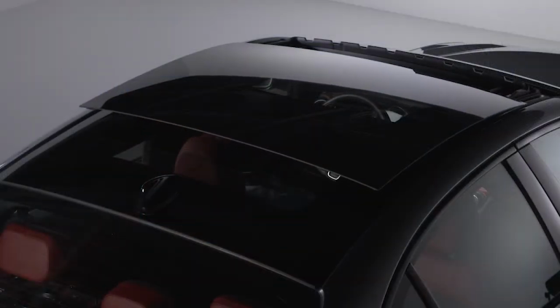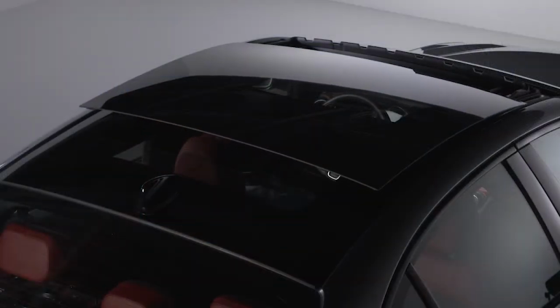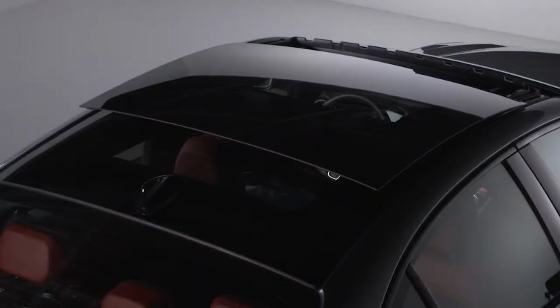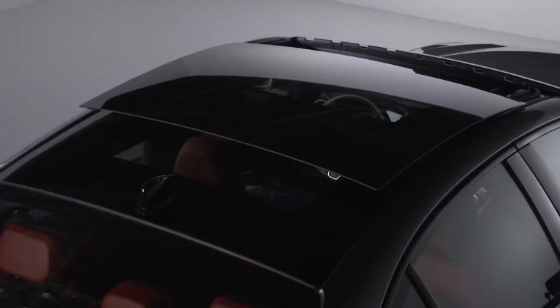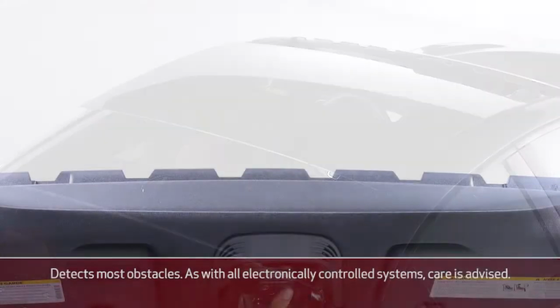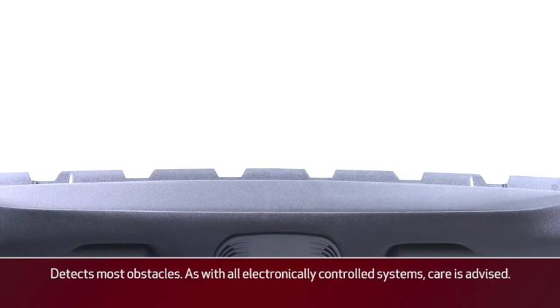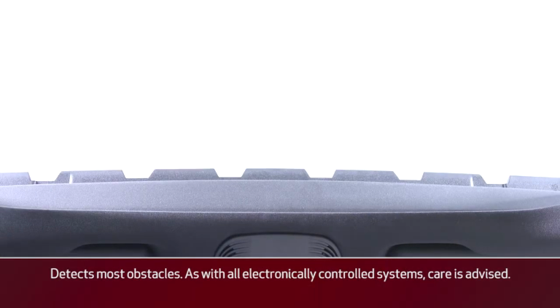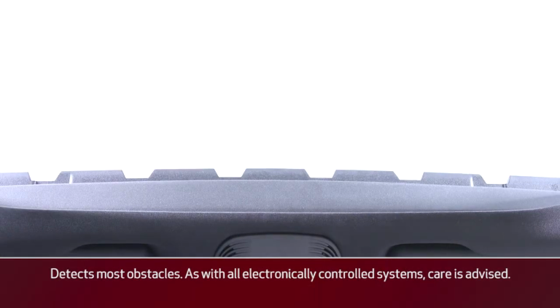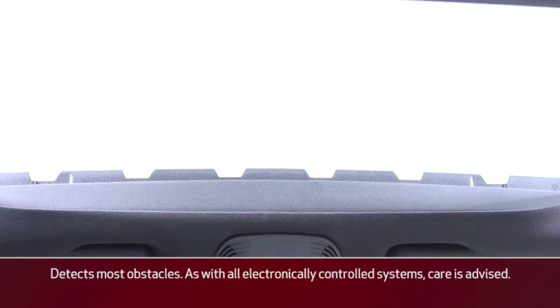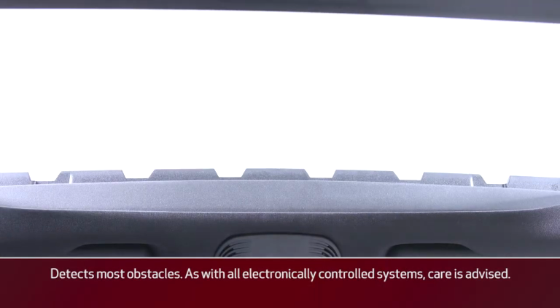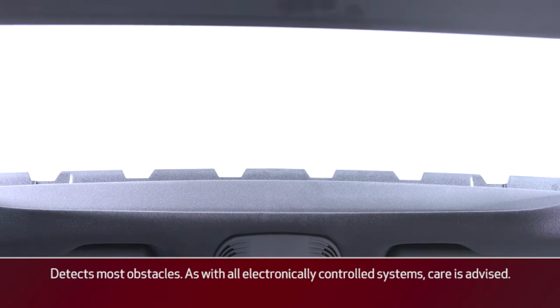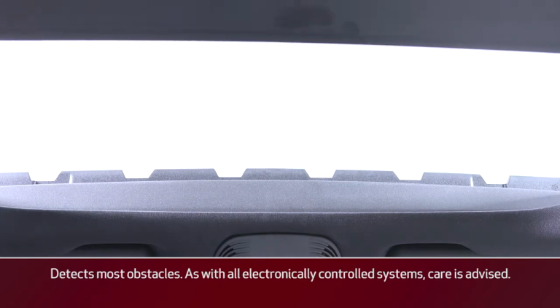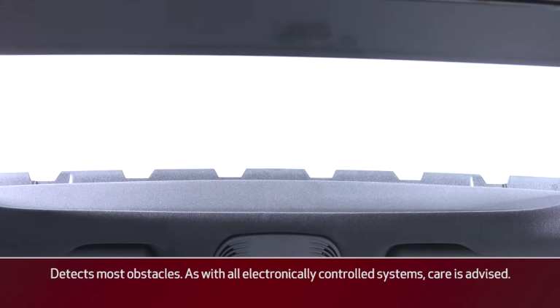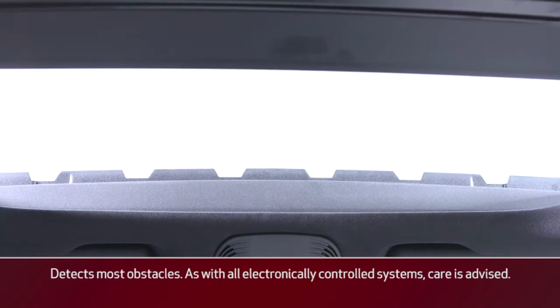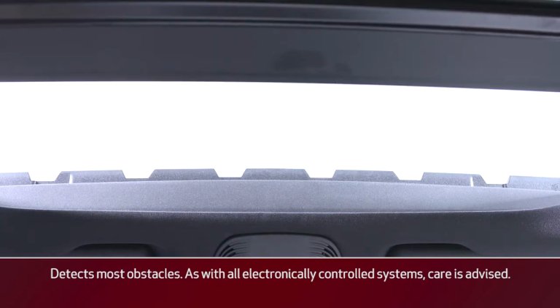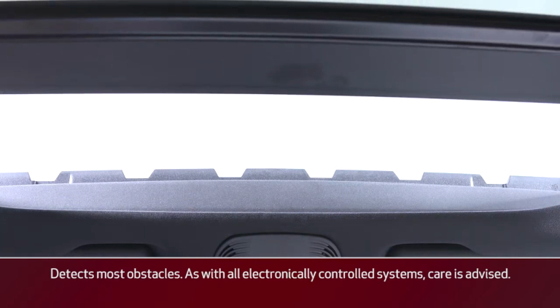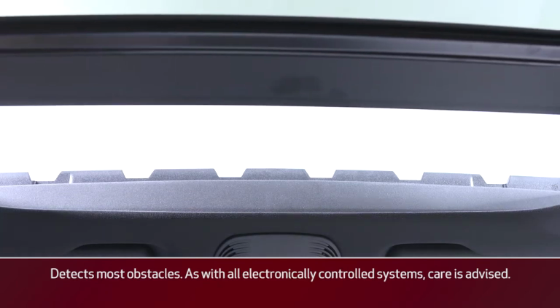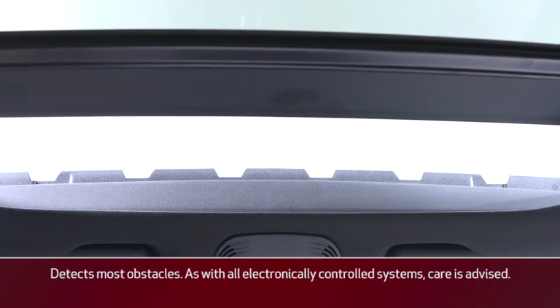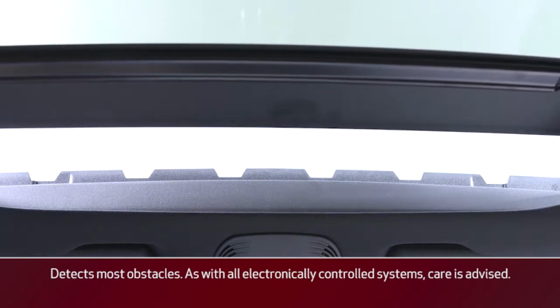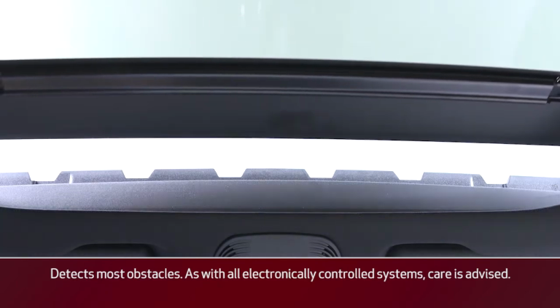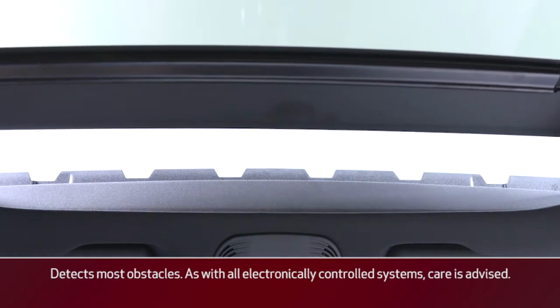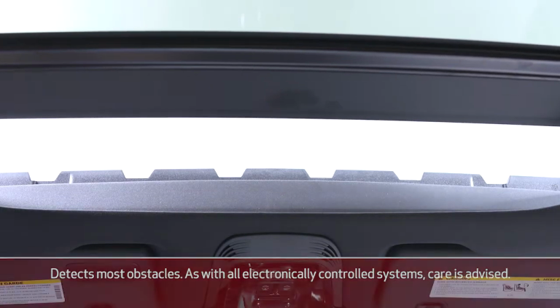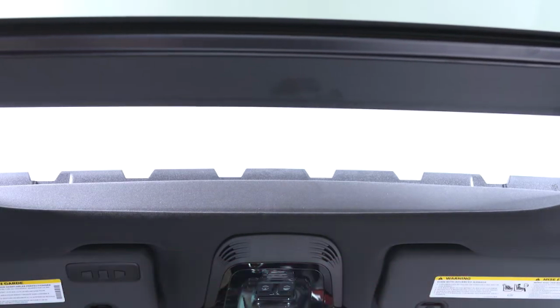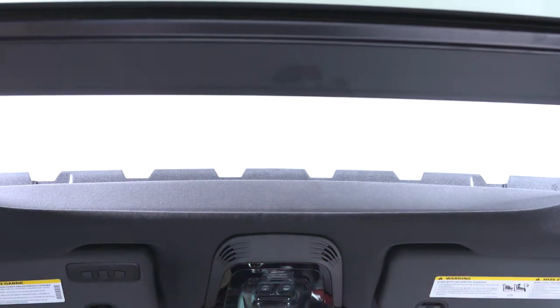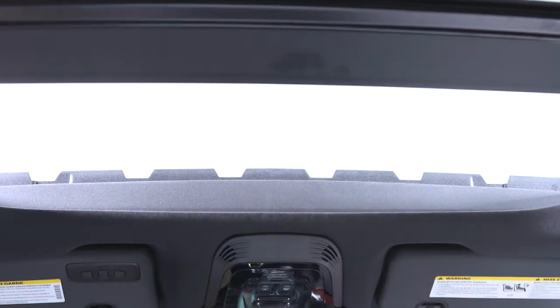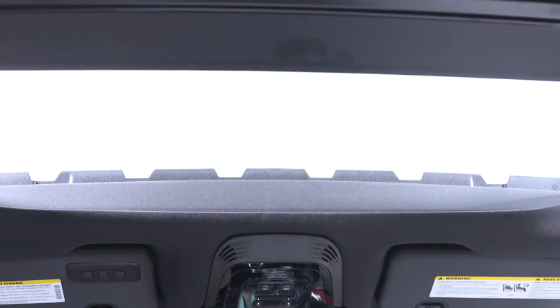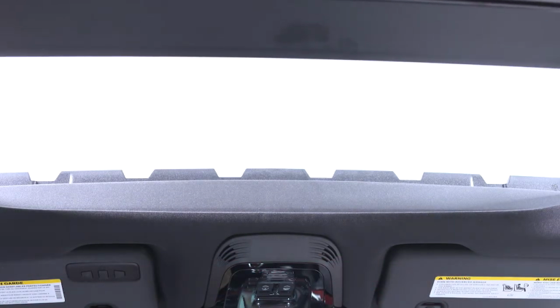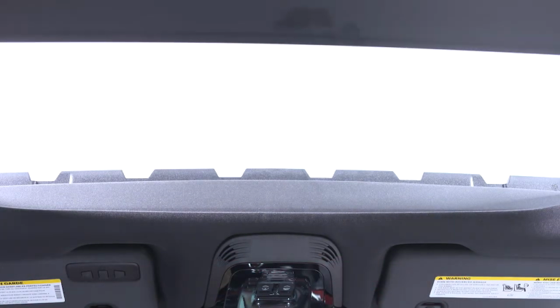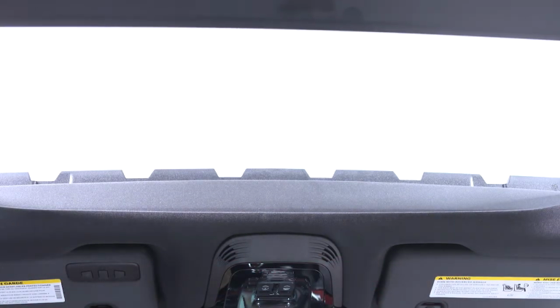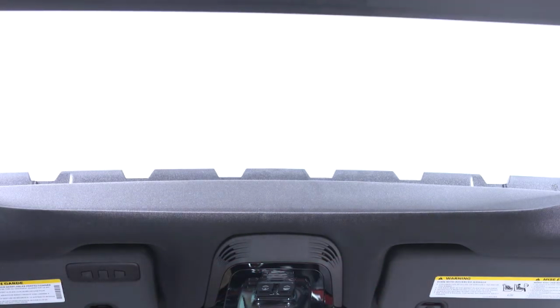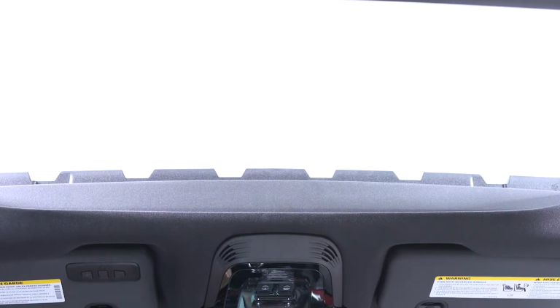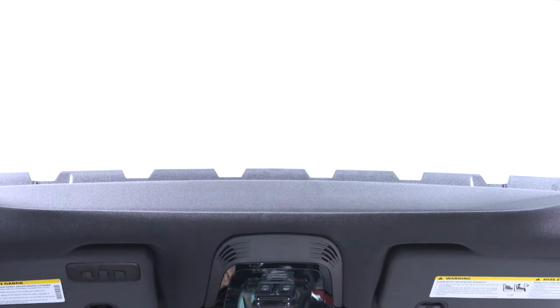Also, as a safety precaution, the Pinch Protect feature automatically retracts the sunroof if an obstruction is detected when it is closing.